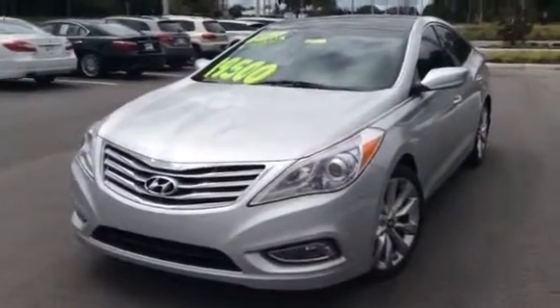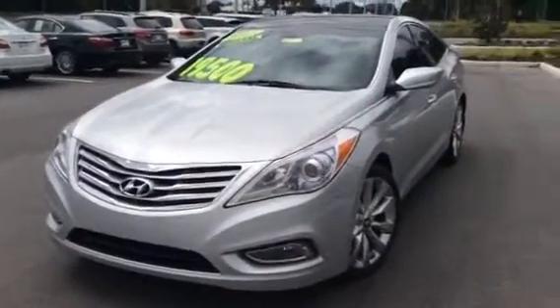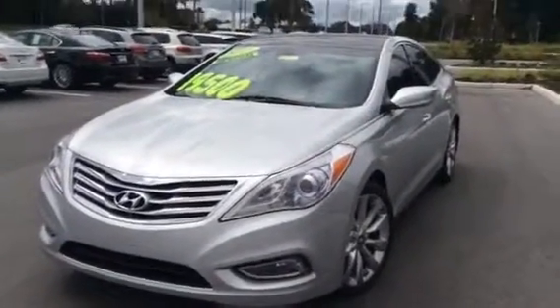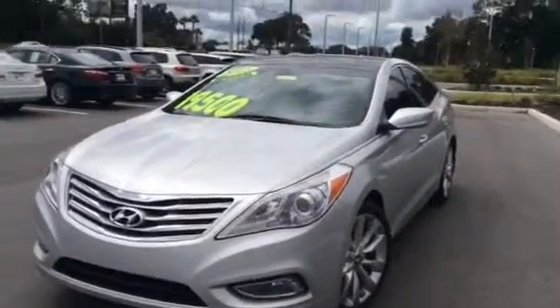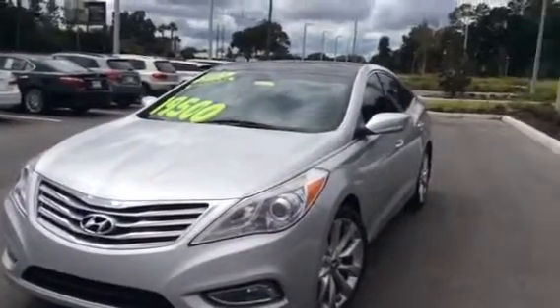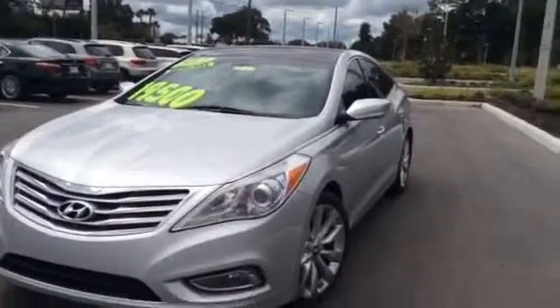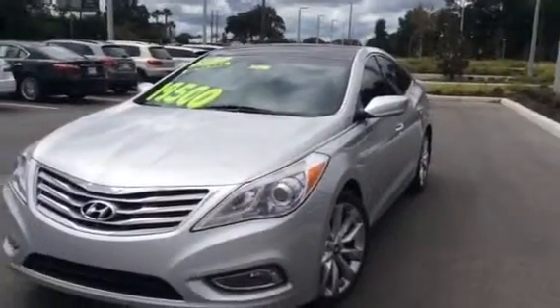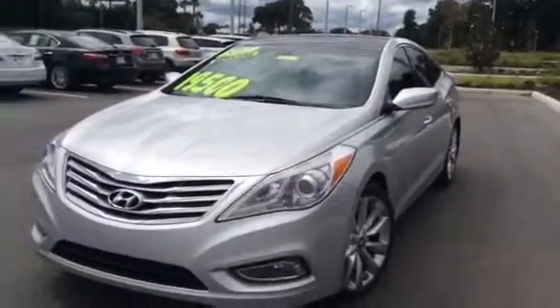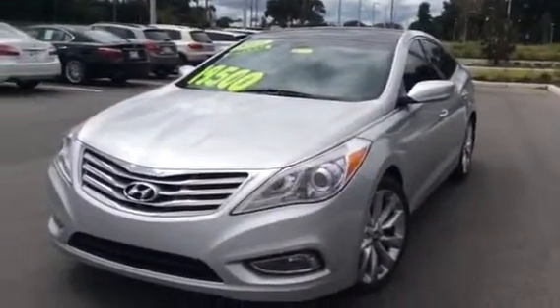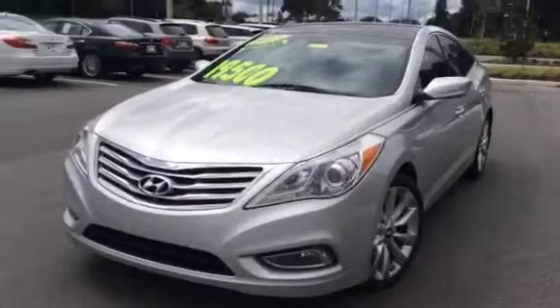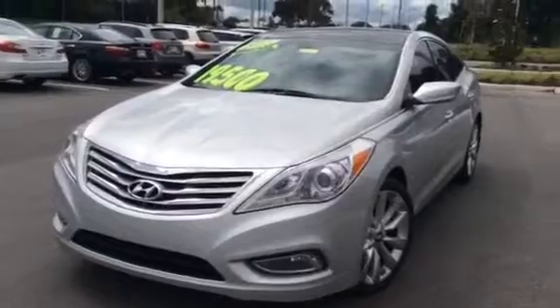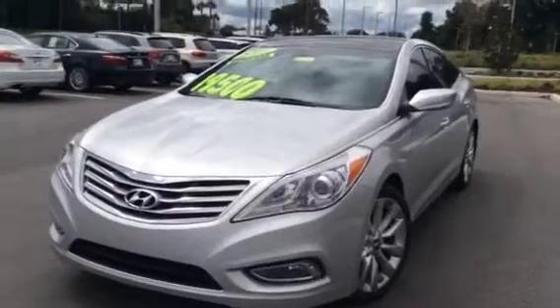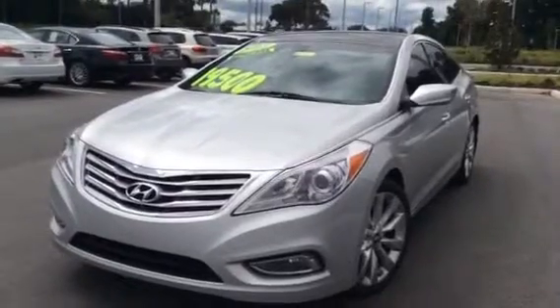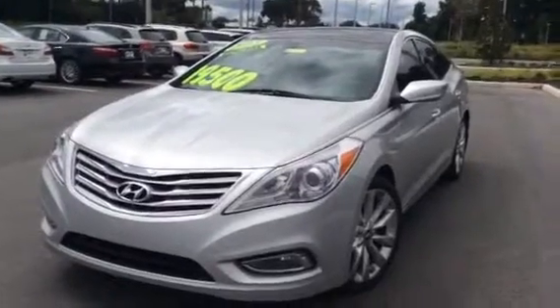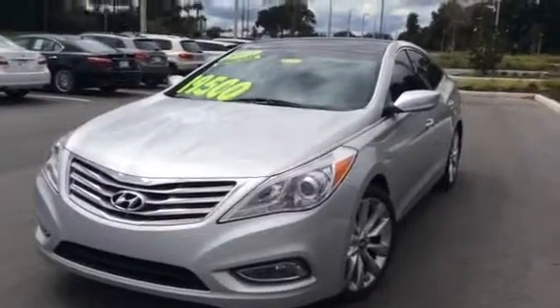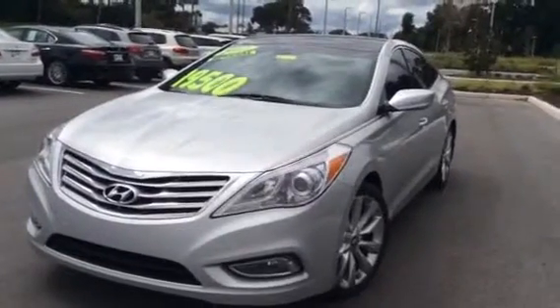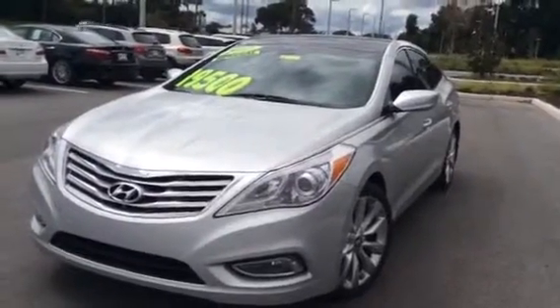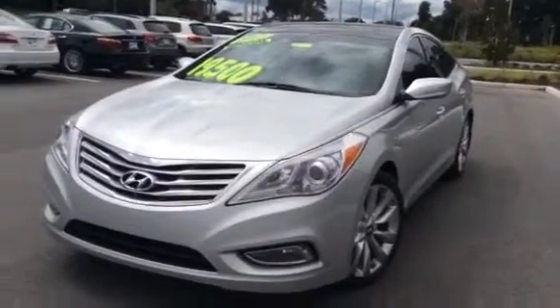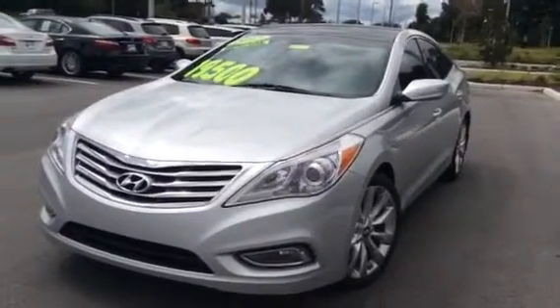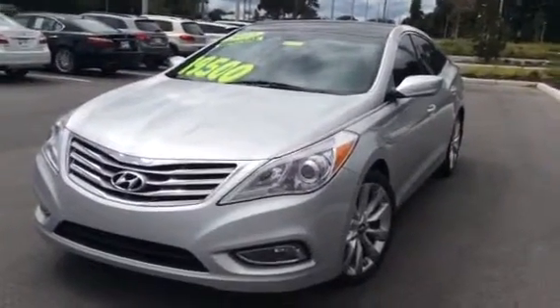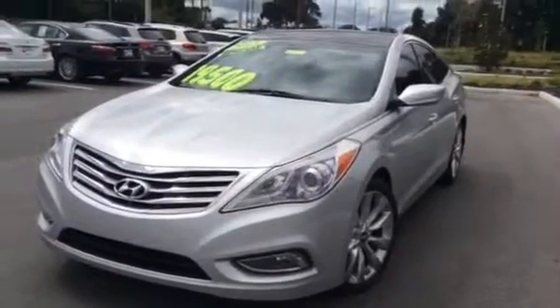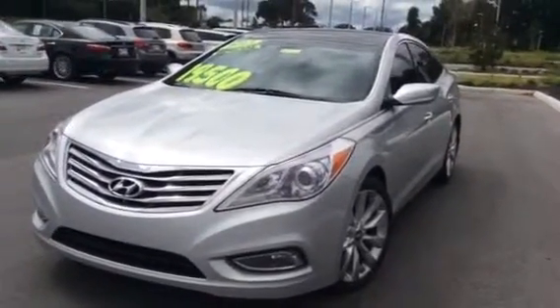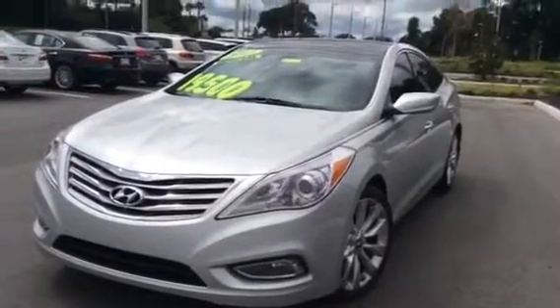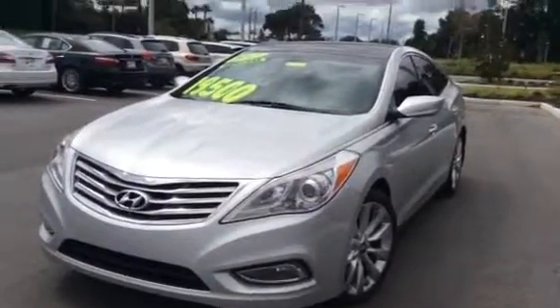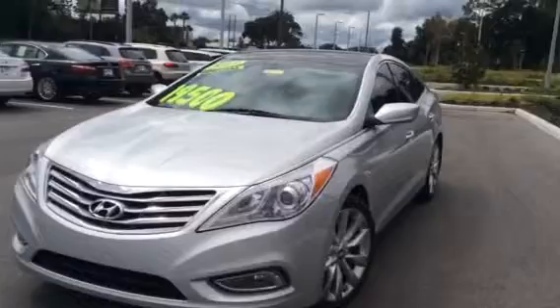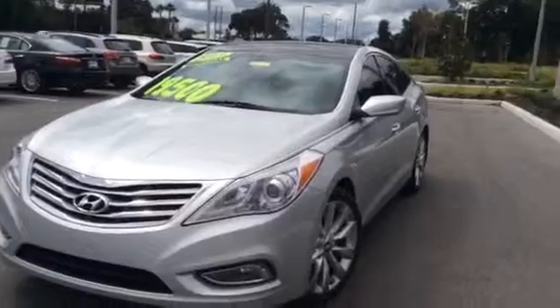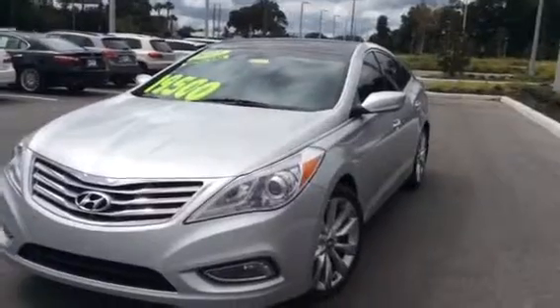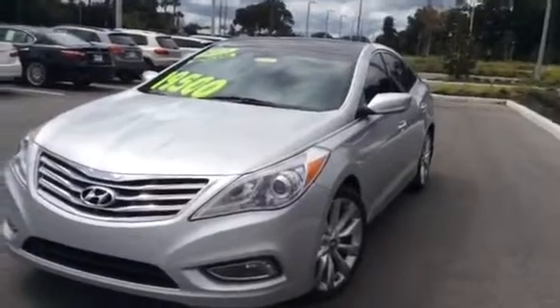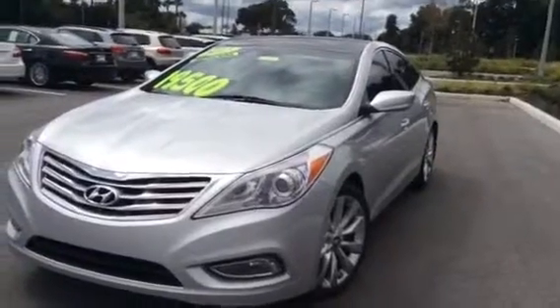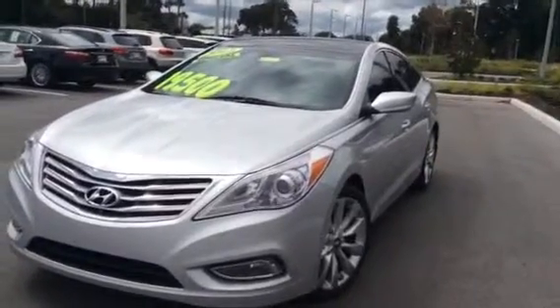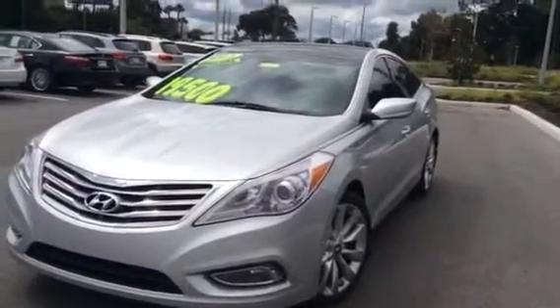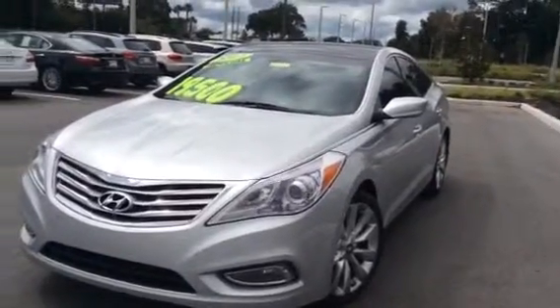Hello, my name is Jessica Marchand. I work at the BMW Porsche Ocala. Thank you so much for your recent inquiry on the 2013 Hyundai Azera sedan.